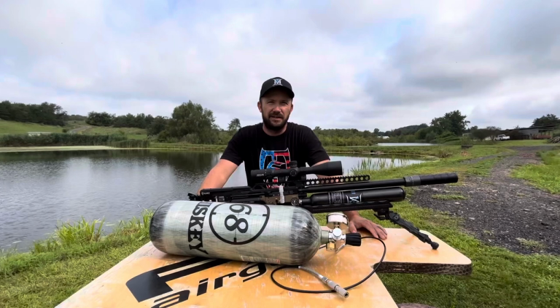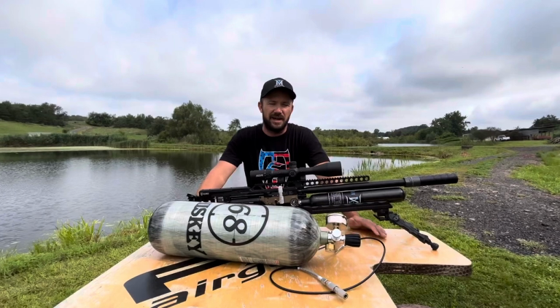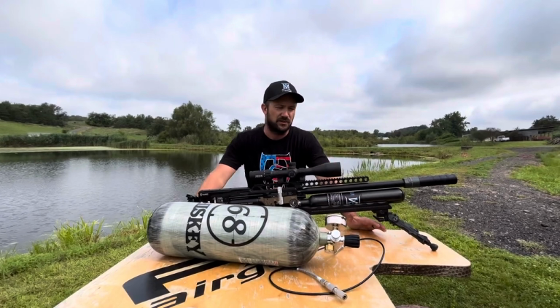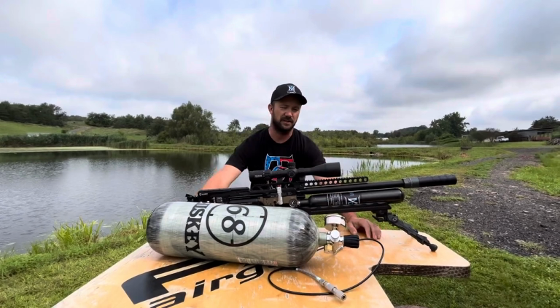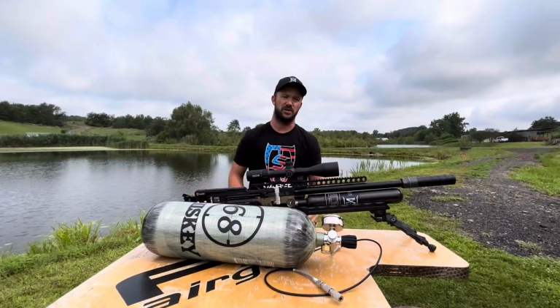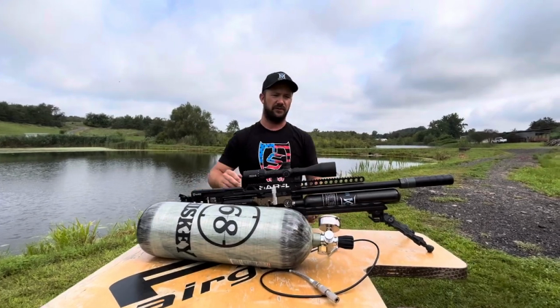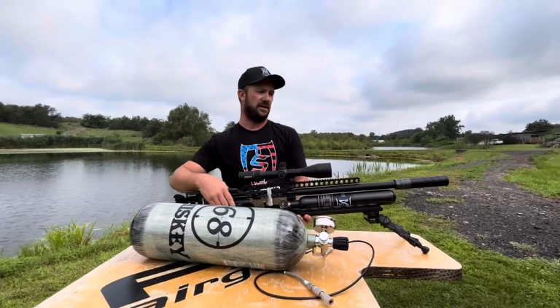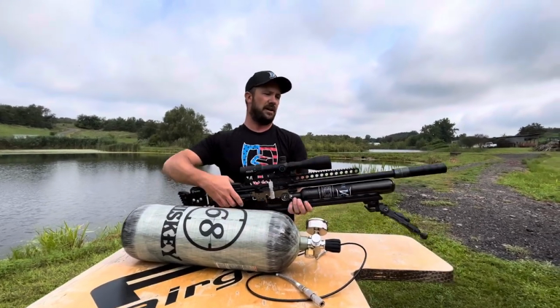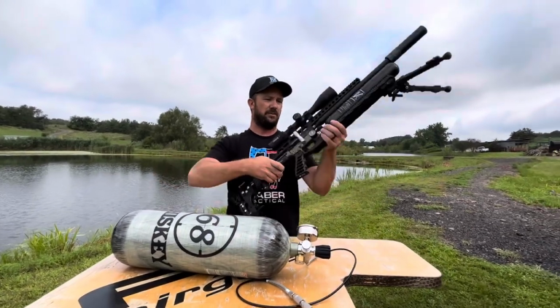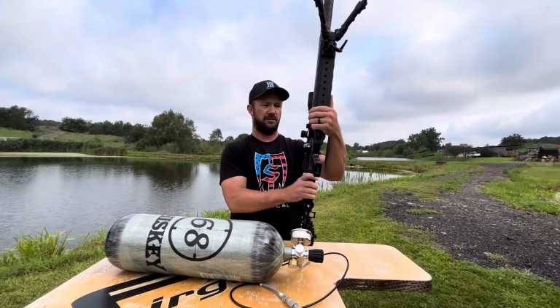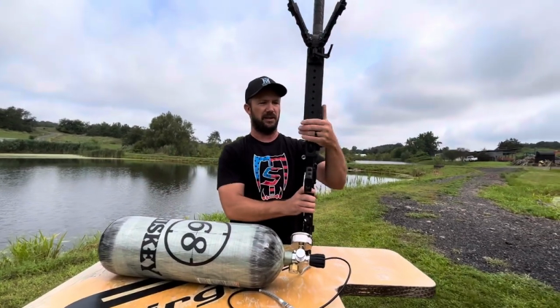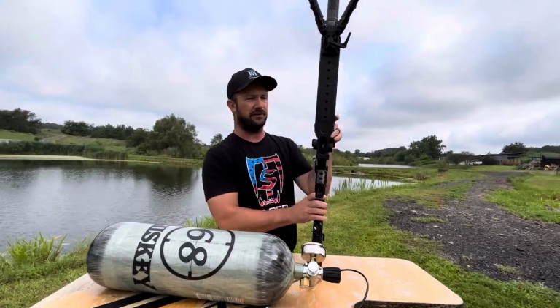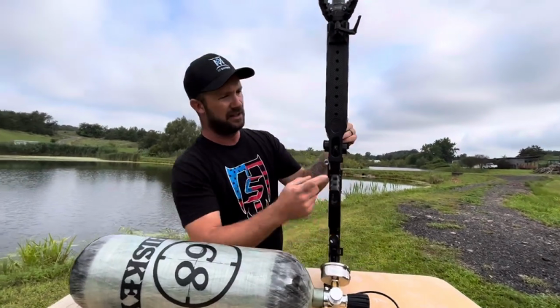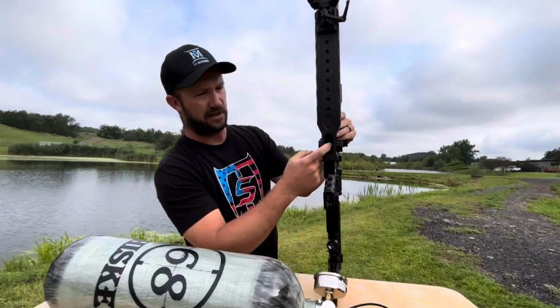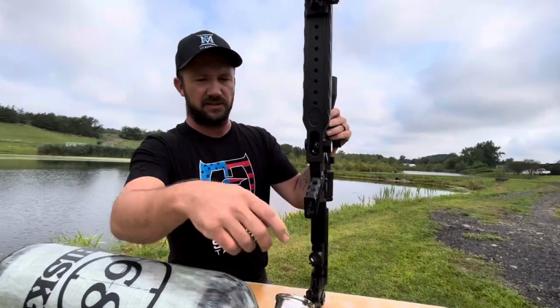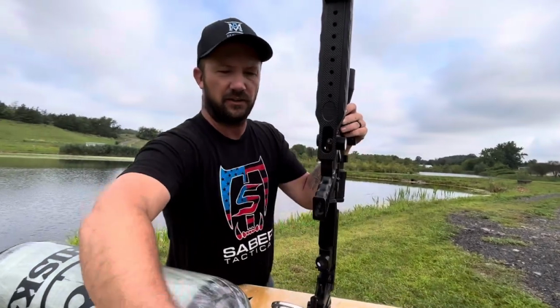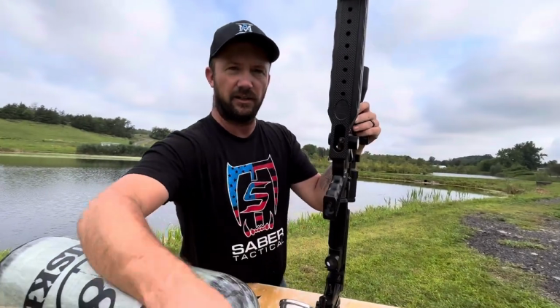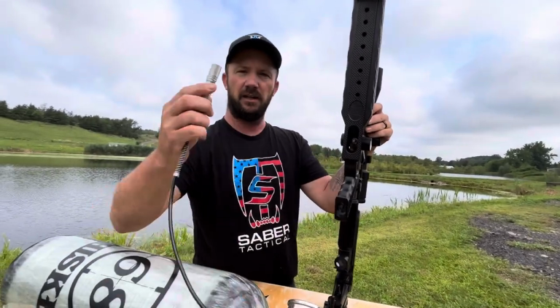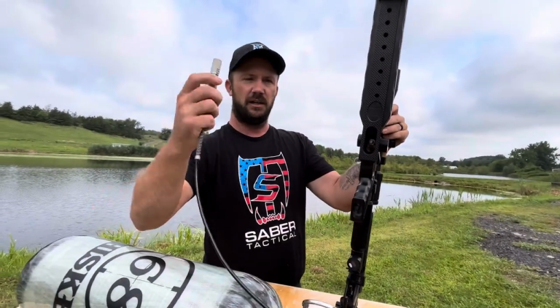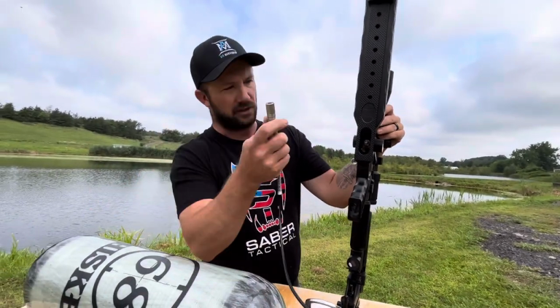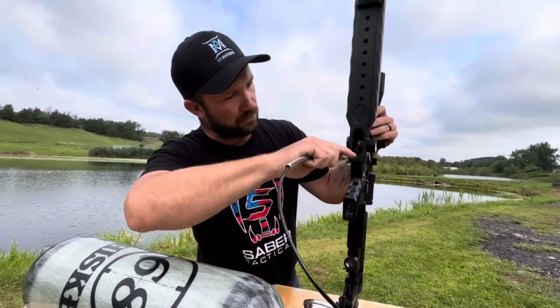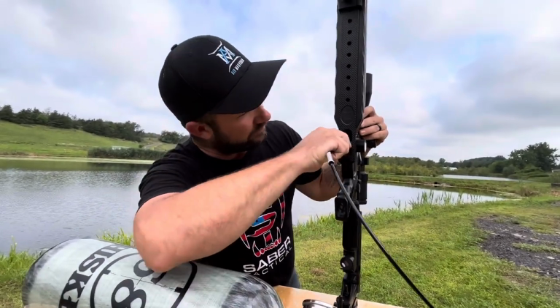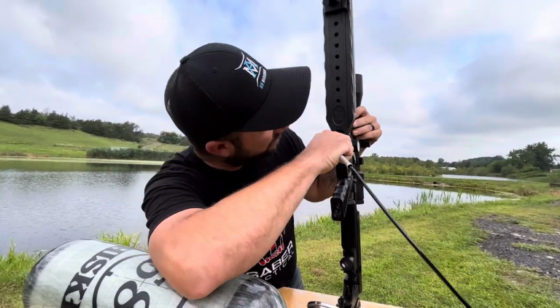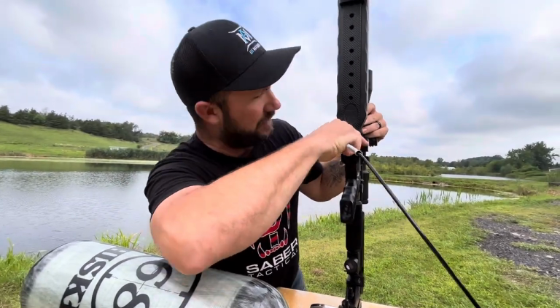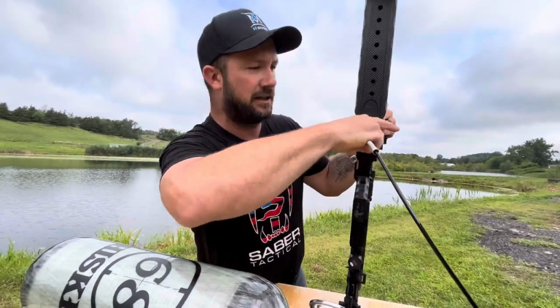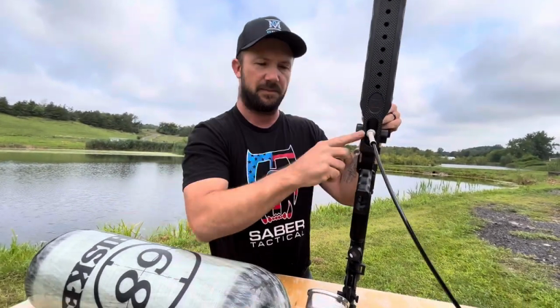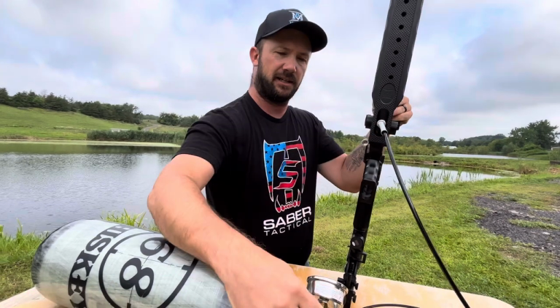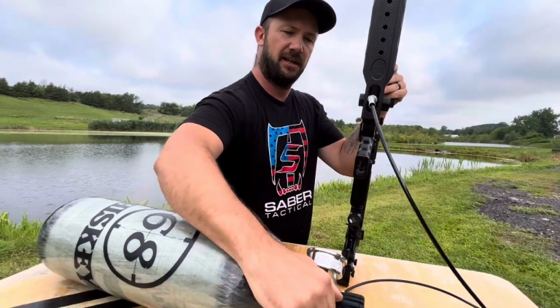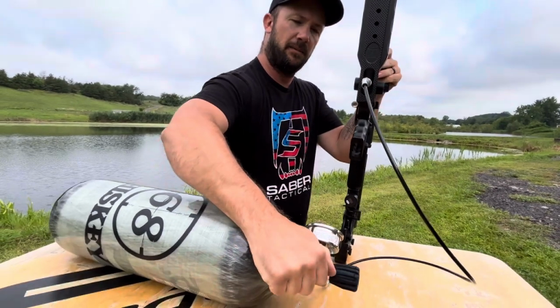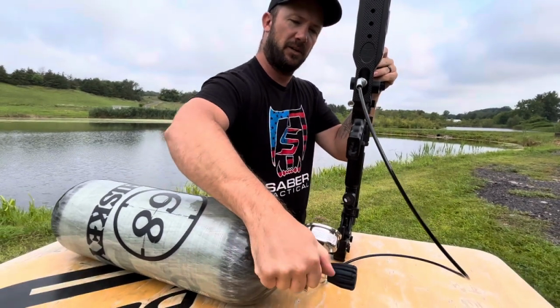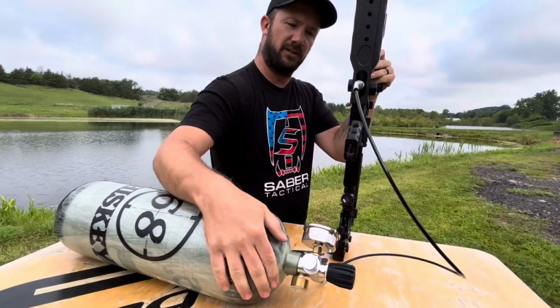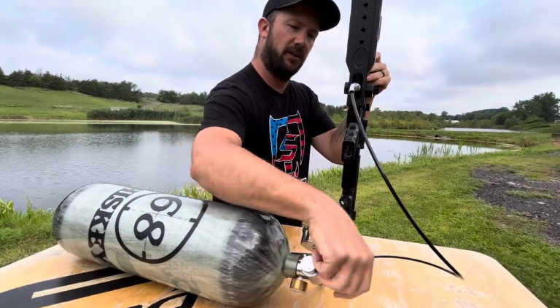Hey guys, real quick, I'm going to show you how to fill a modern PCP air rifle. It's got a foster fitting right here. At the end of your whip, you'll have the female clips in like that. Make sure the bleeder's closed.